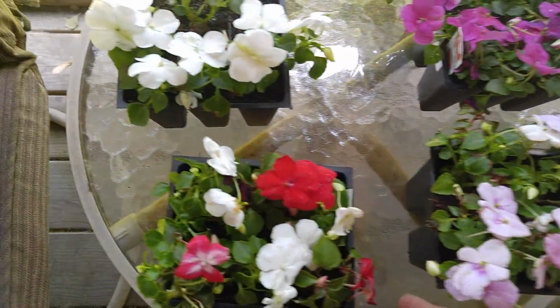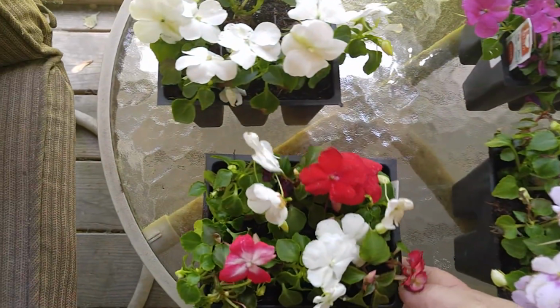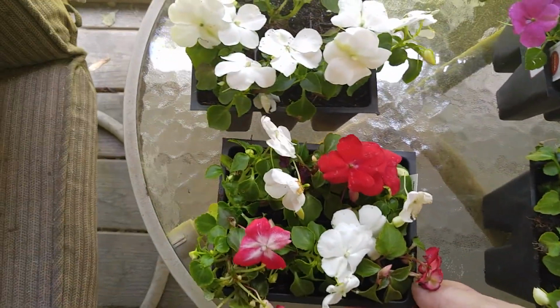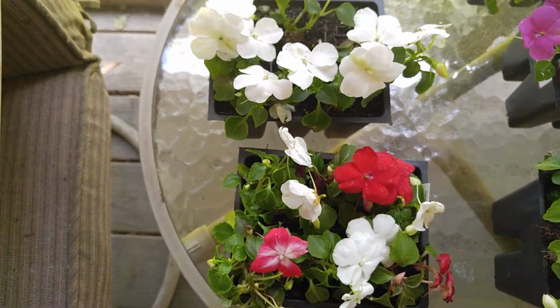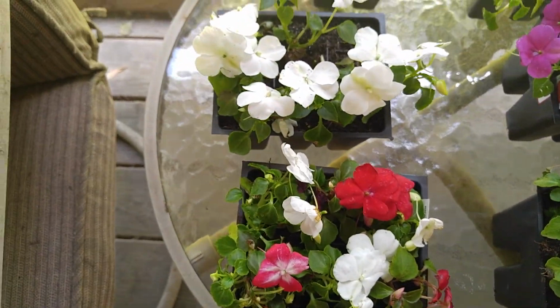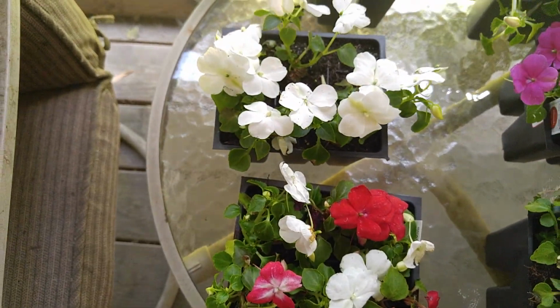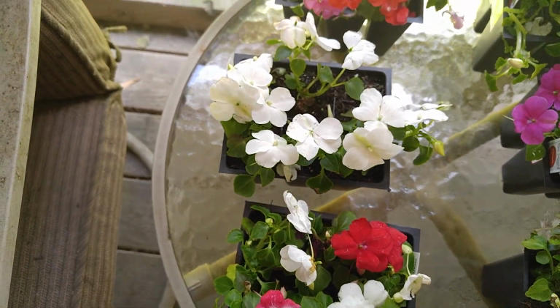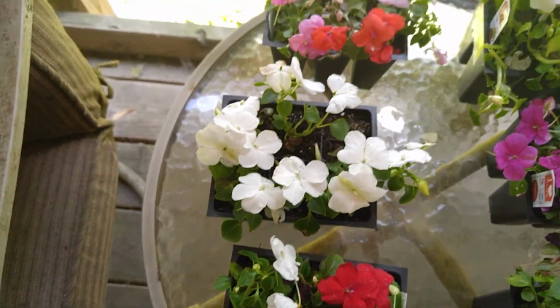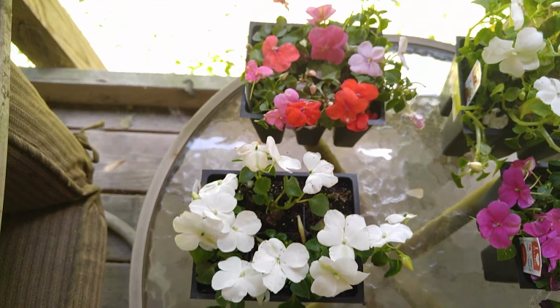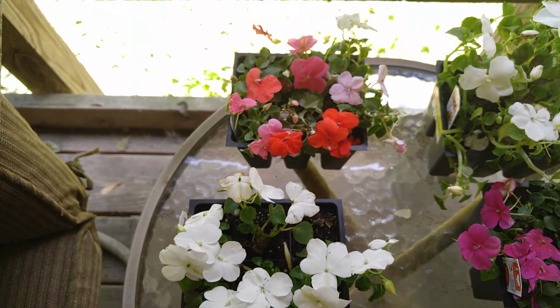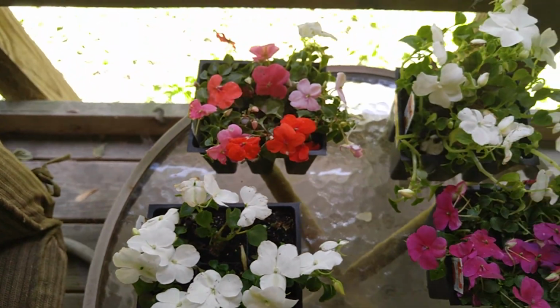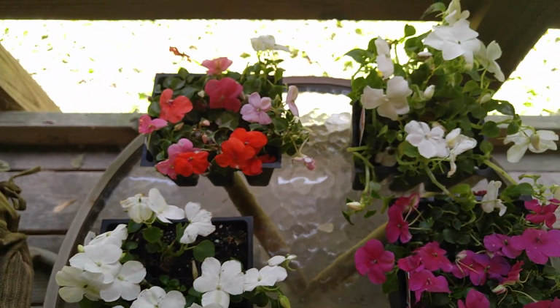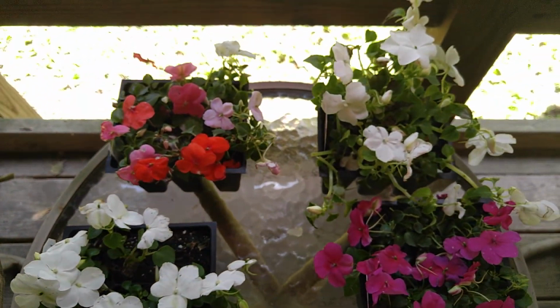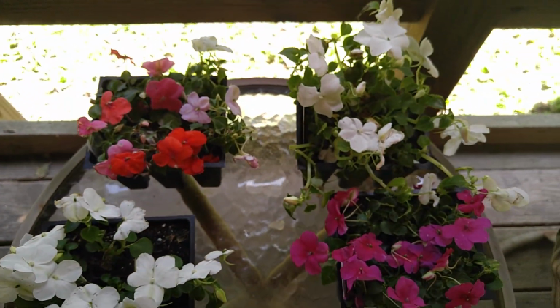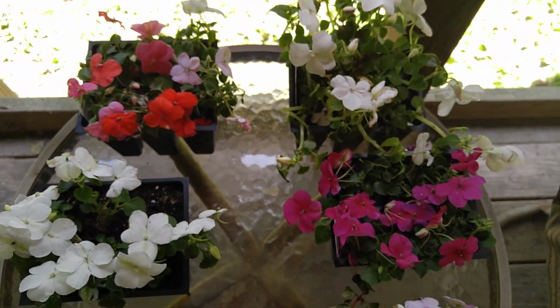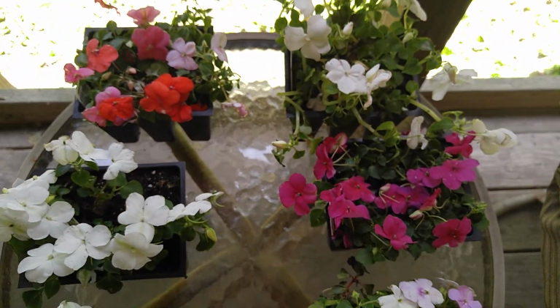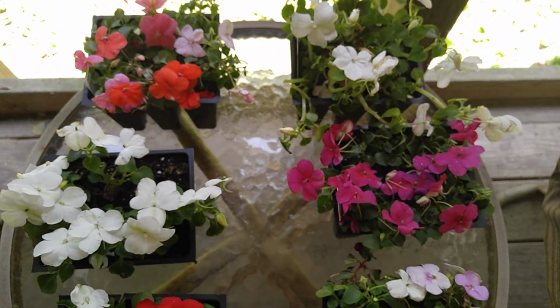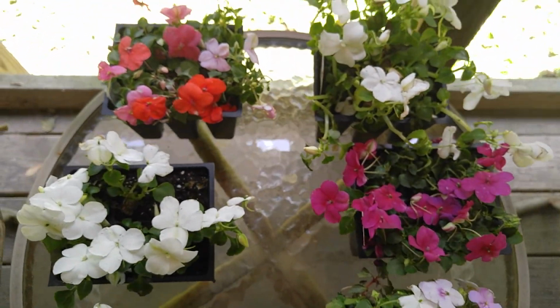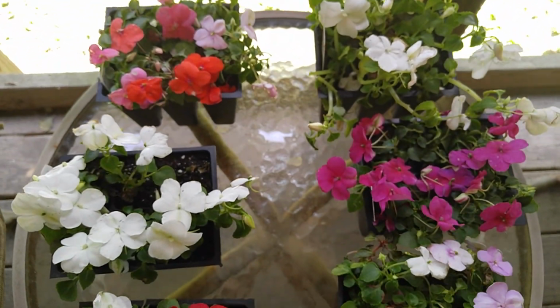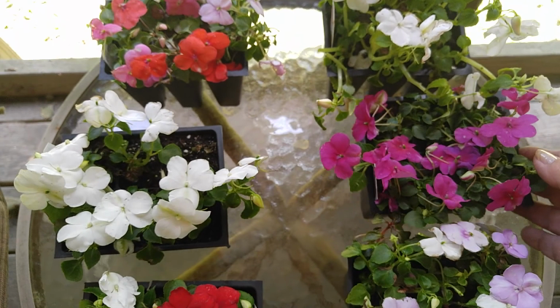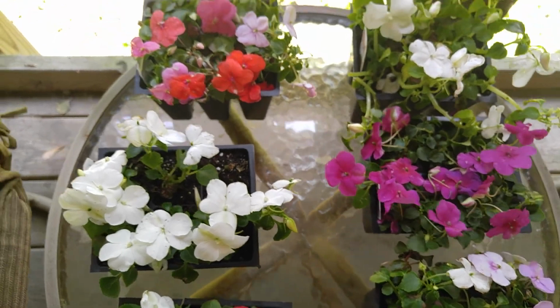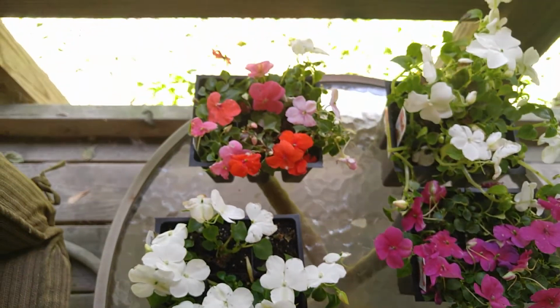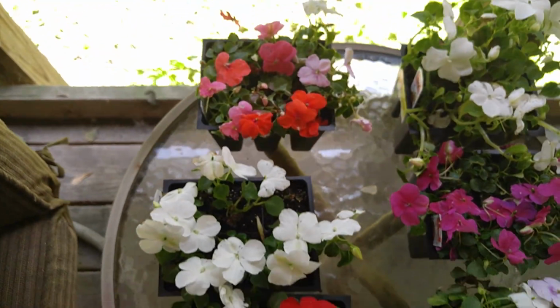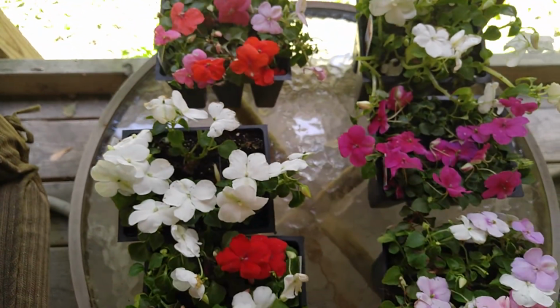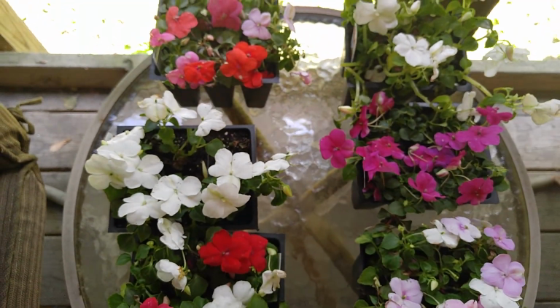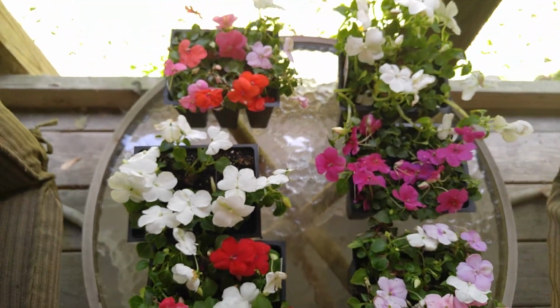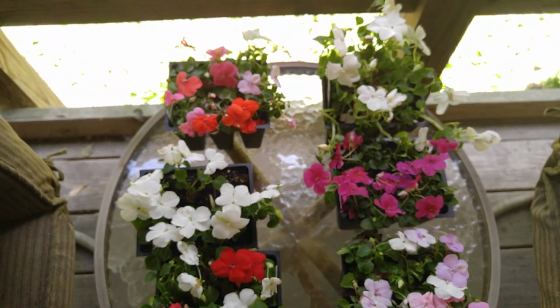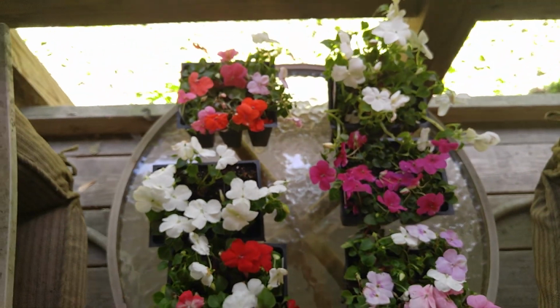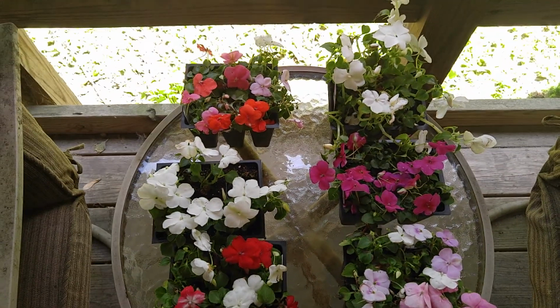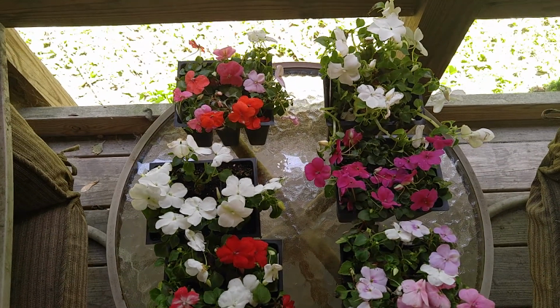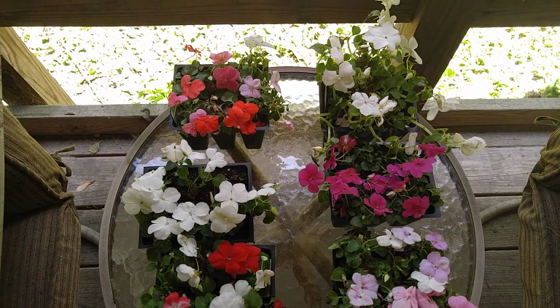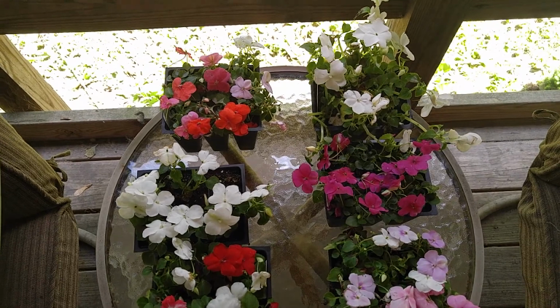So I bought six of them, and I'm going to plant them in my planter. Not today, but once I do that, I'll bring them back and I'll show you. But I just wanted to share that little clearance find from Walmart.